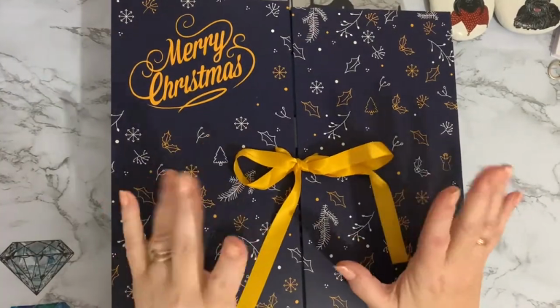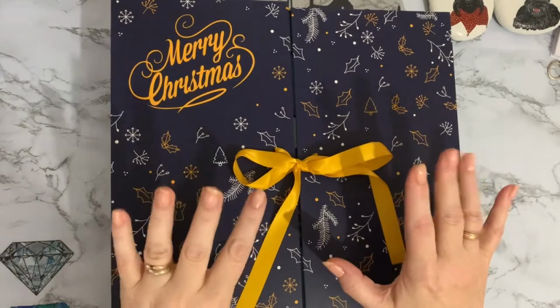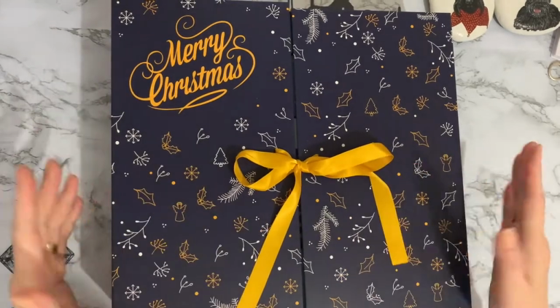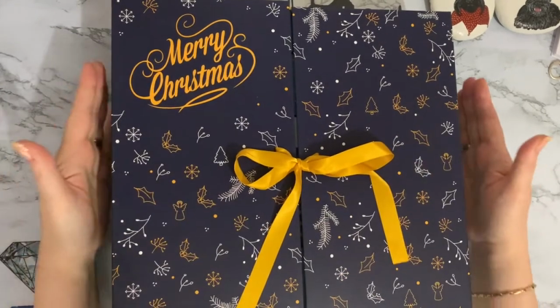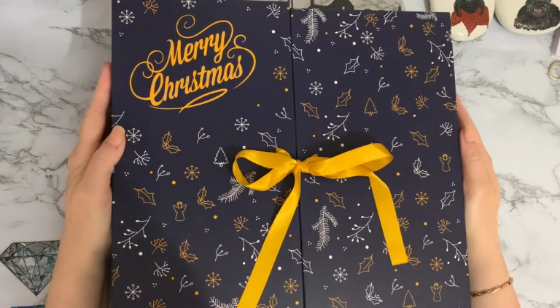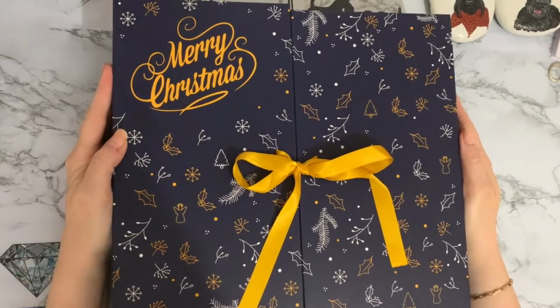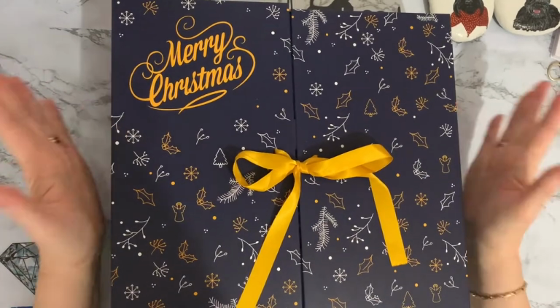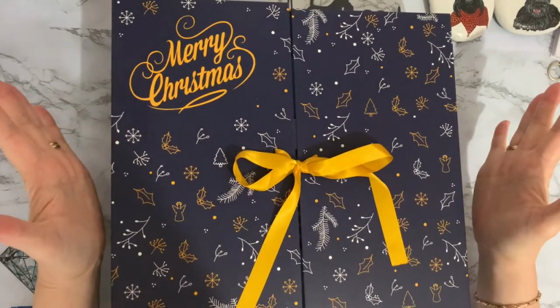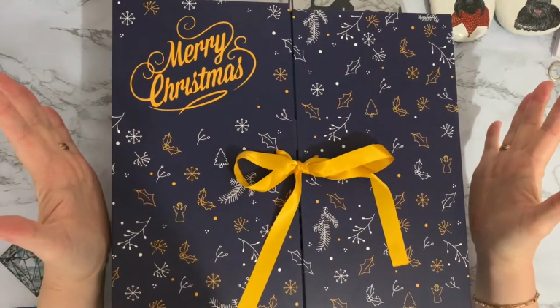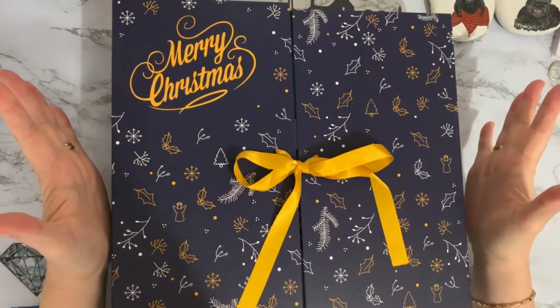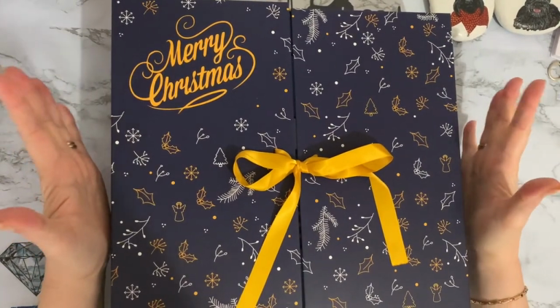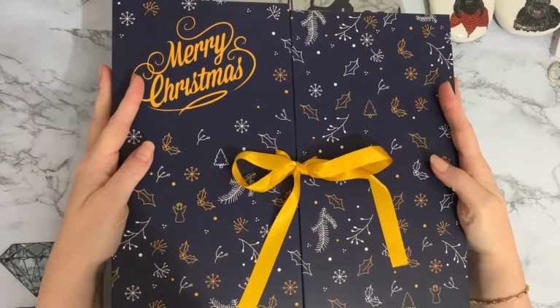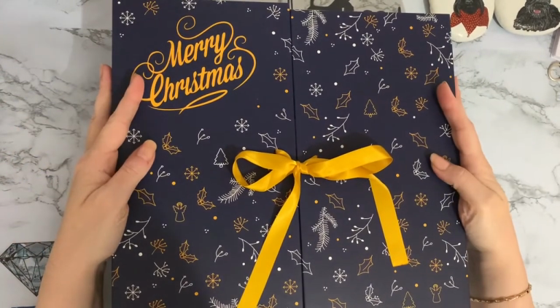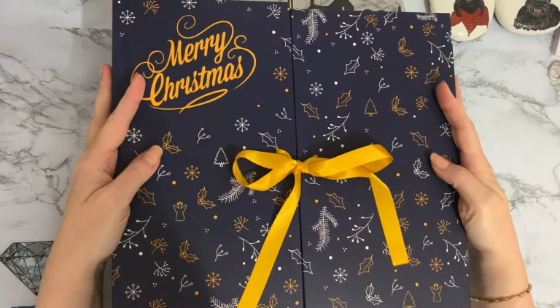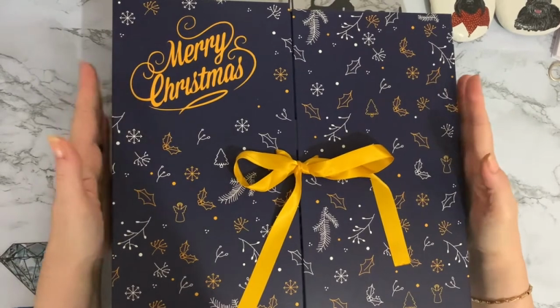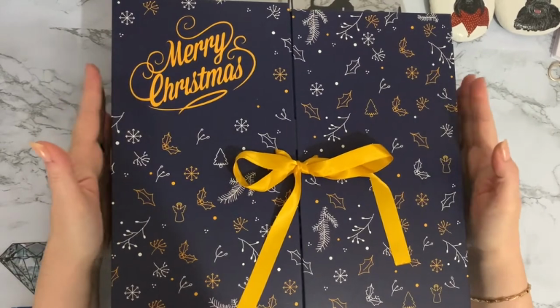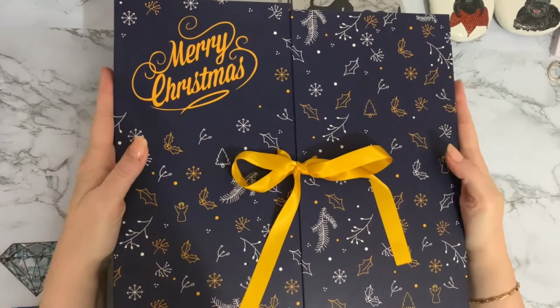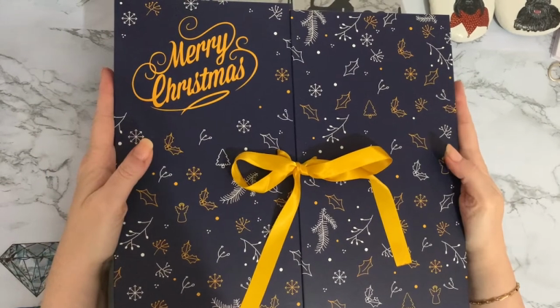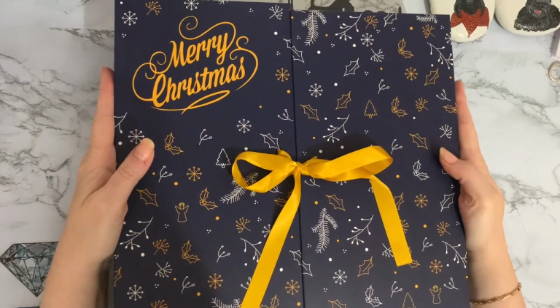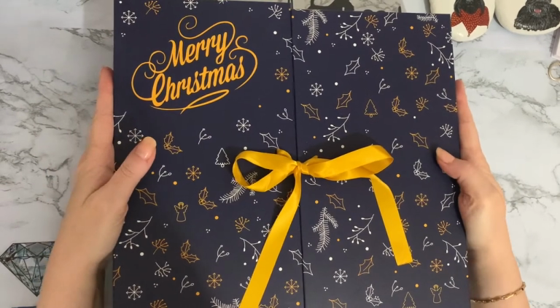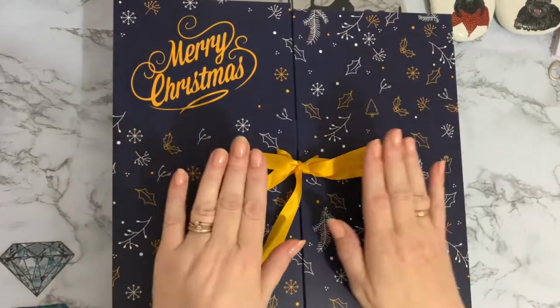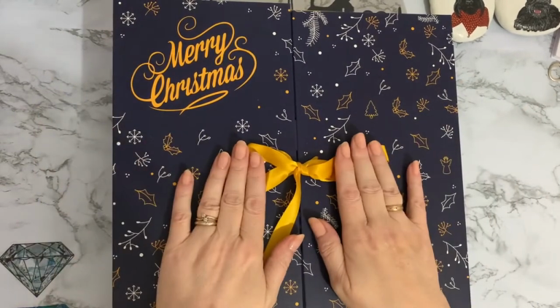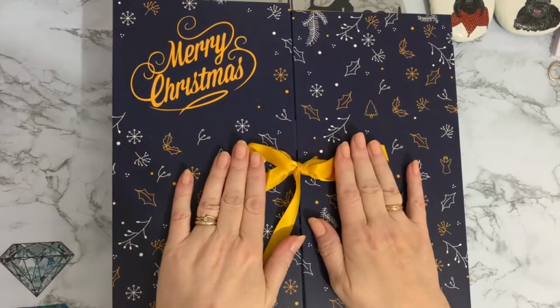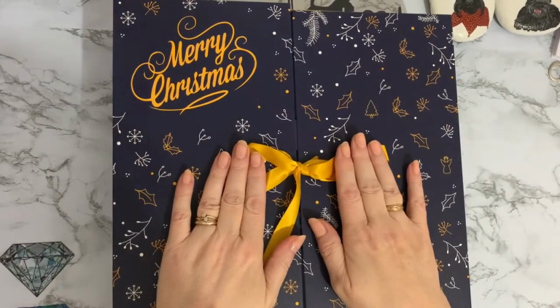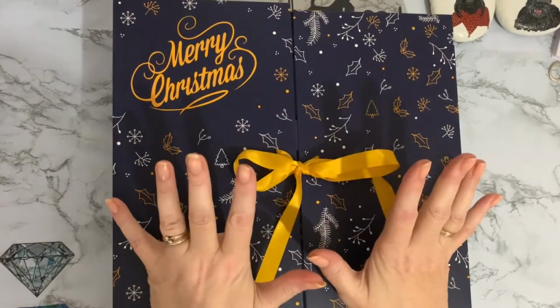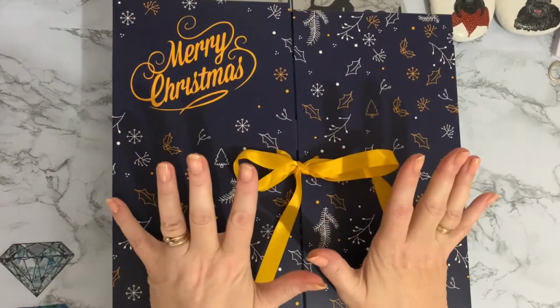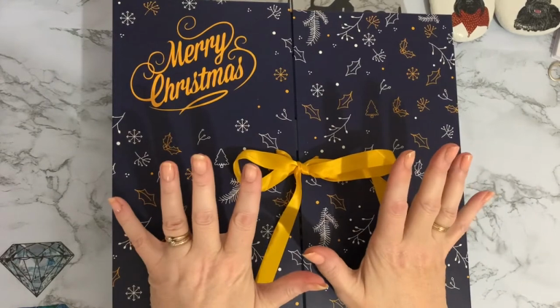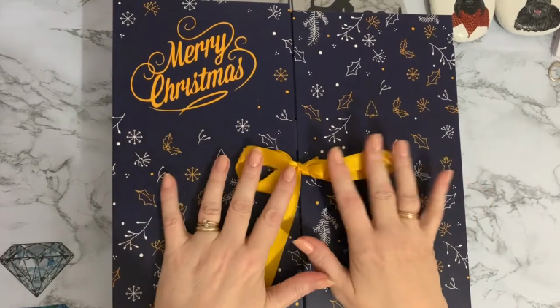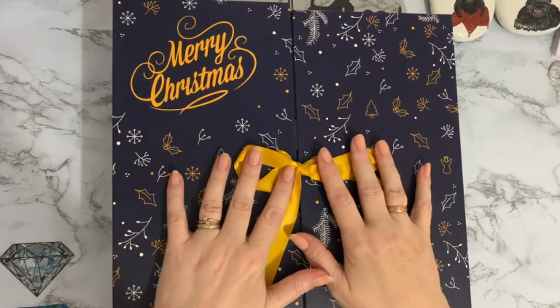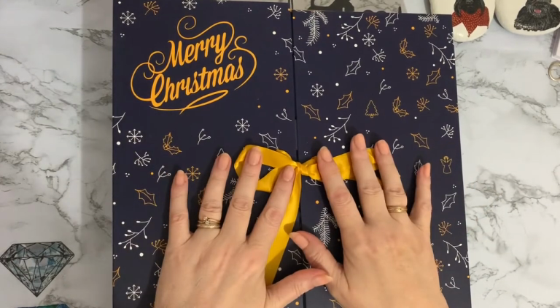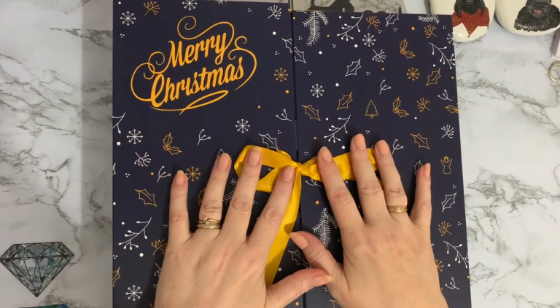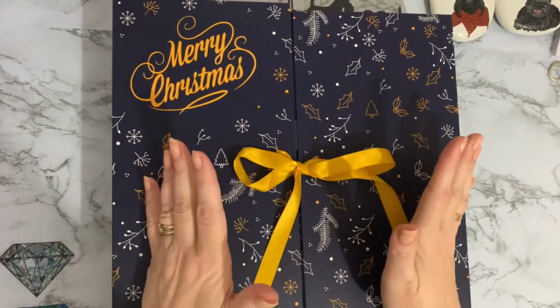Hi everyone, Liz here. Thanks for stopping by. It's the 24th of December - the last one on our advent calendar - so we'll get that opened. I hope you're all doing well and you're all ready for tomorrow if you celebrate Christmas.